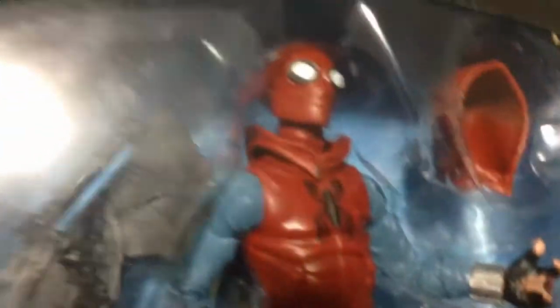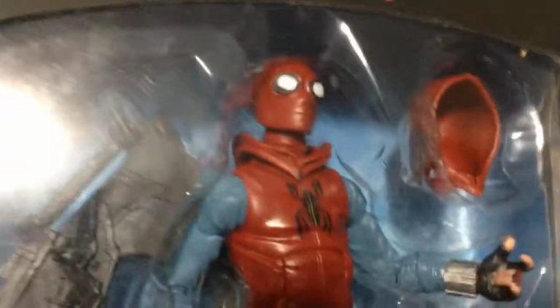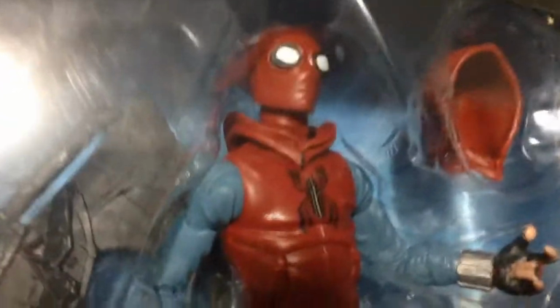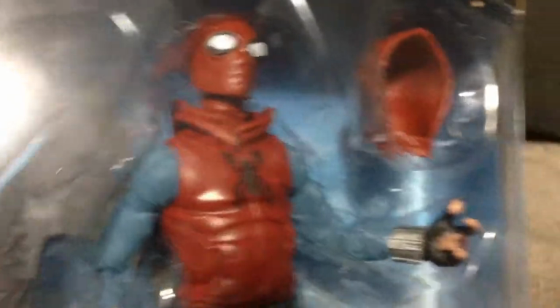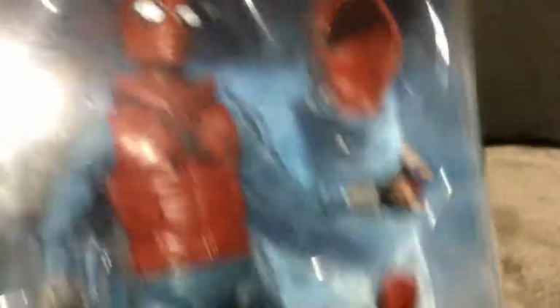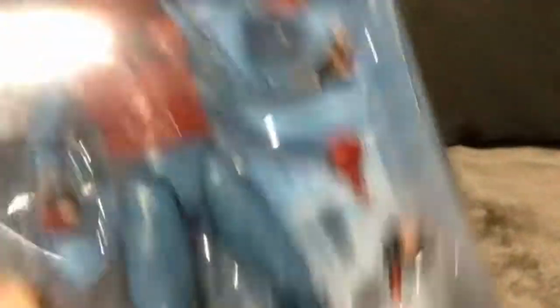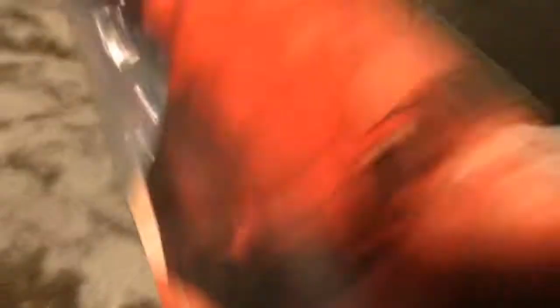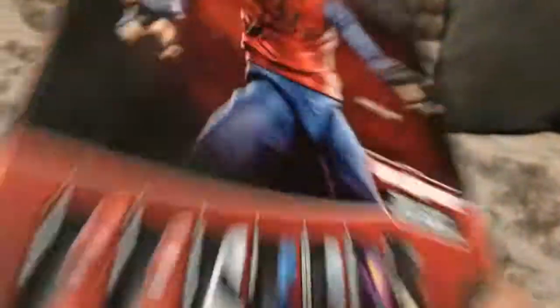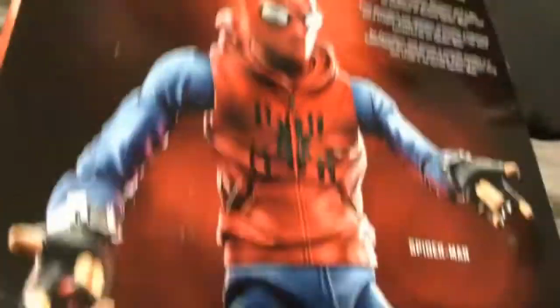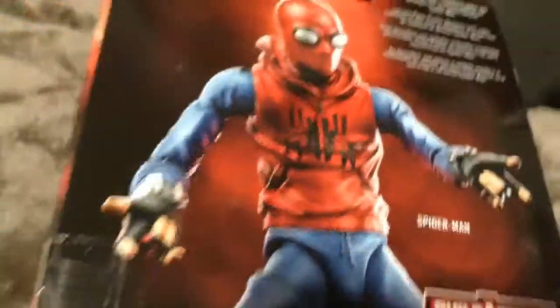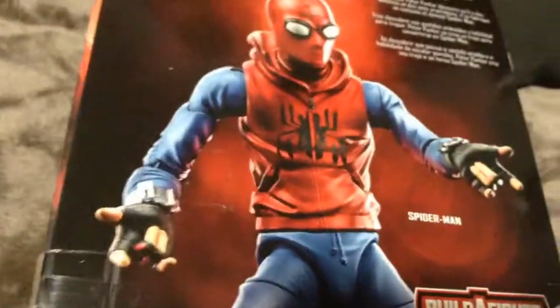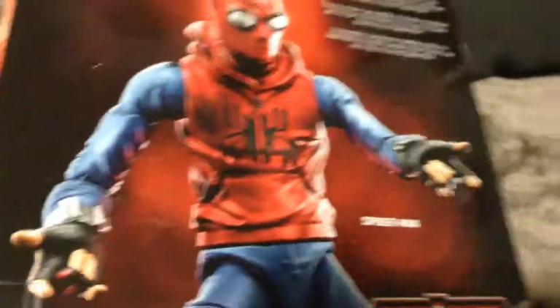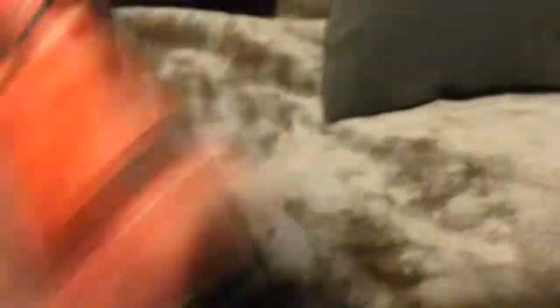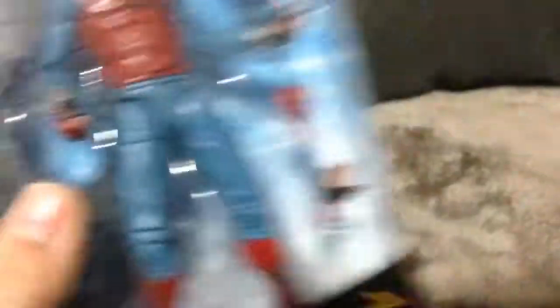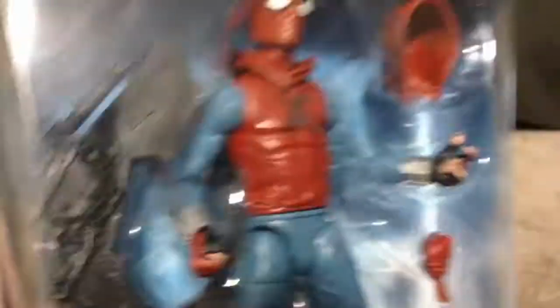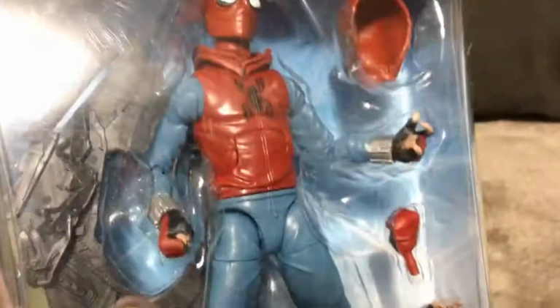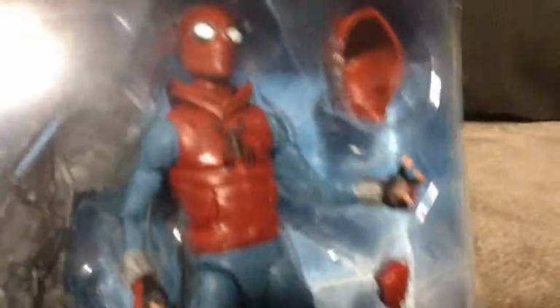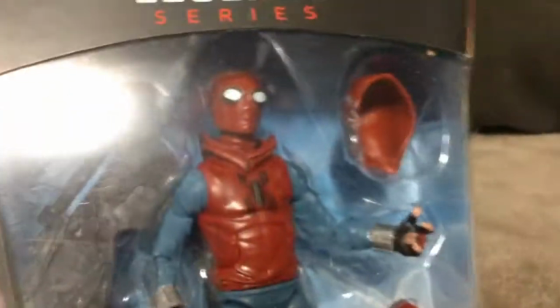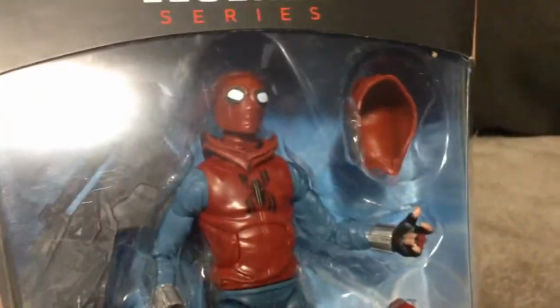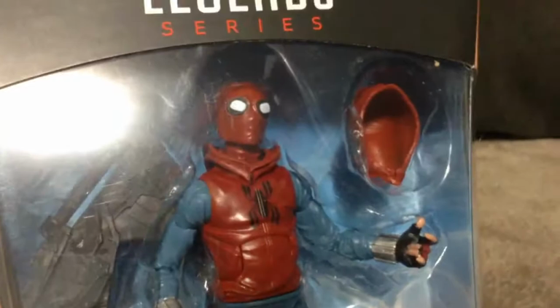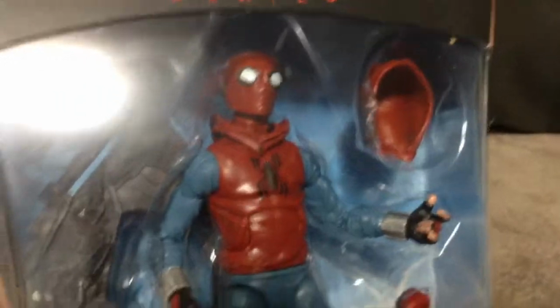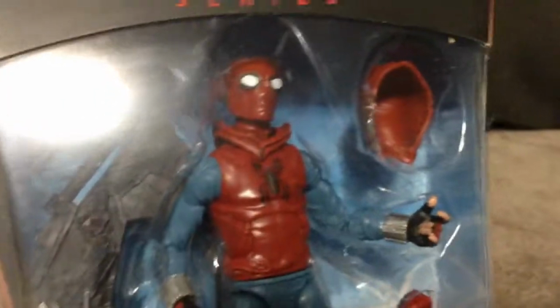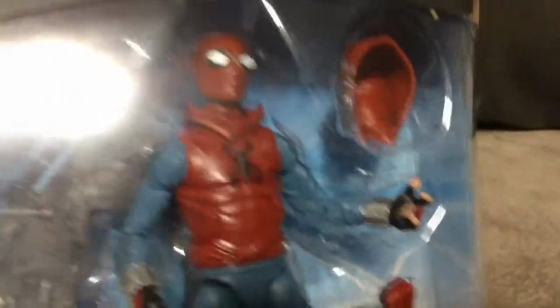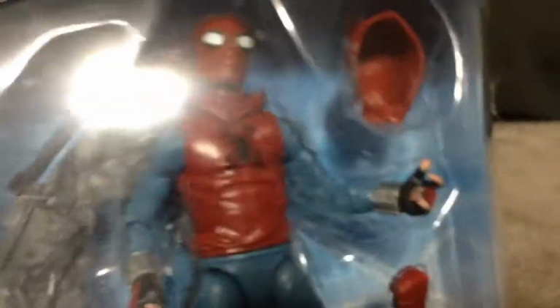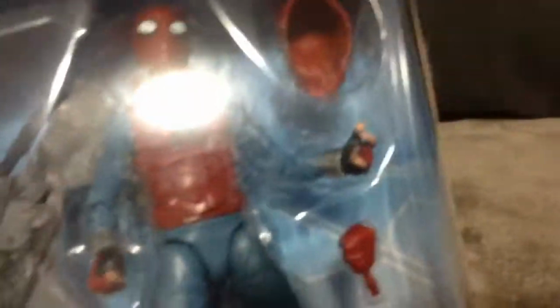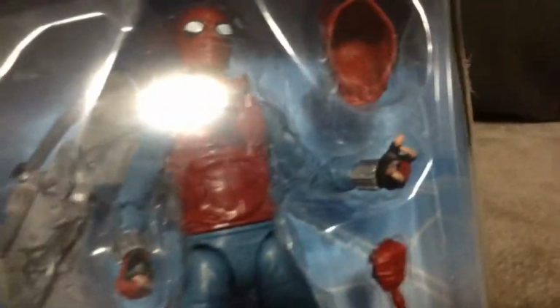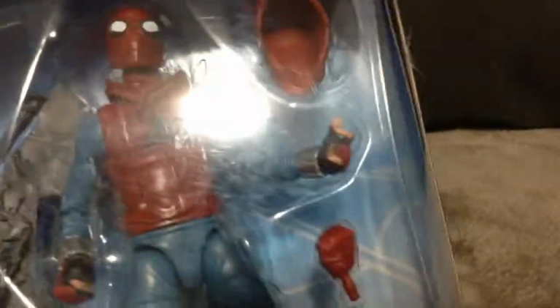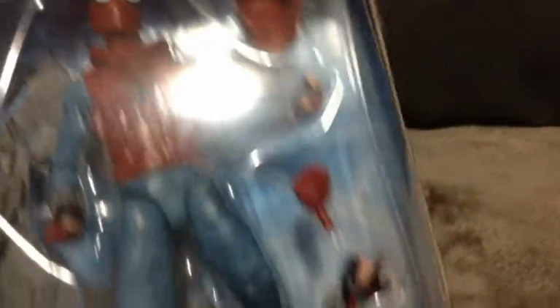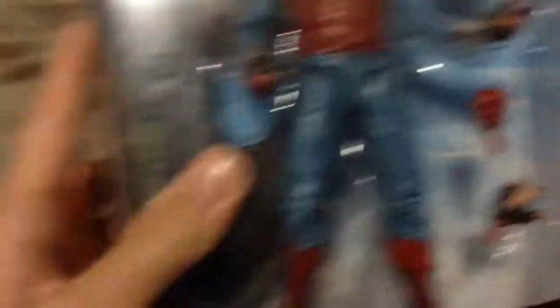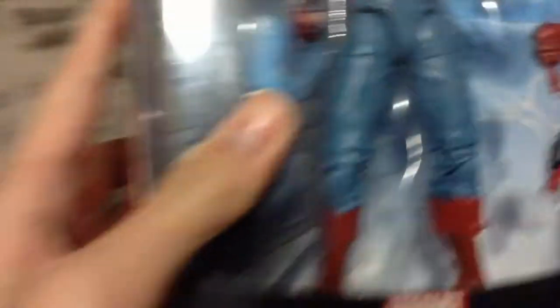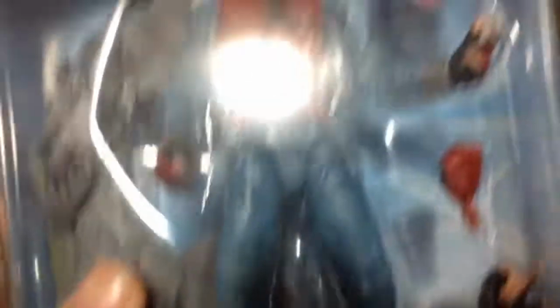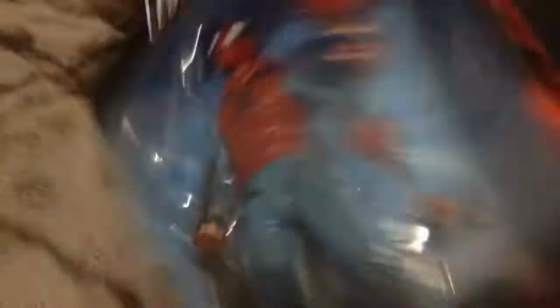I used to find them a lot before, when I used to go to Walmart — I used to find like half the Homecoming wave. Now it's really hard to find, so I had to order them.